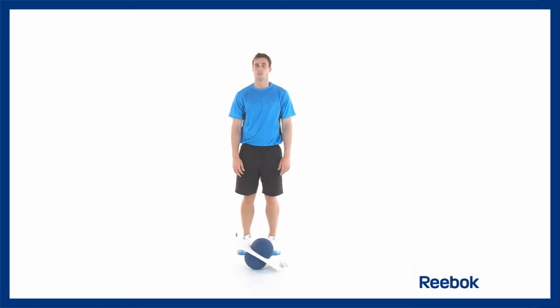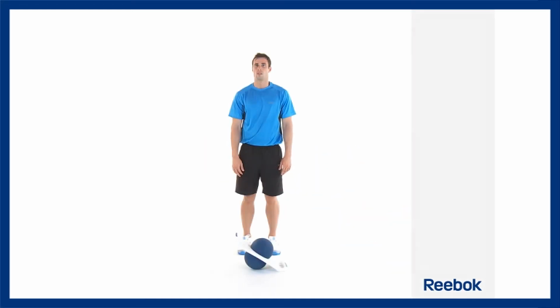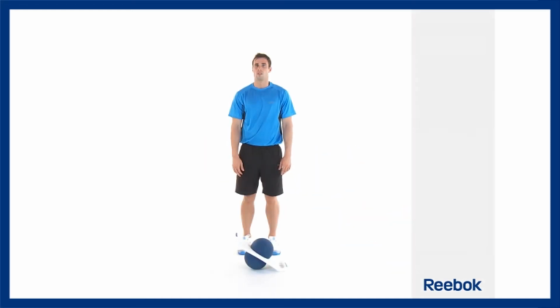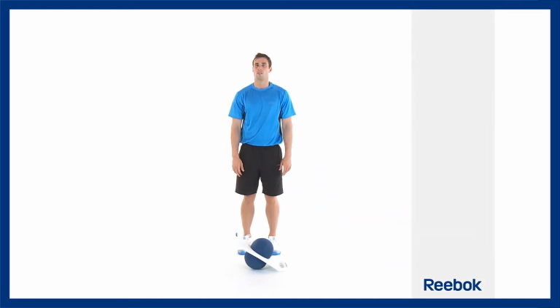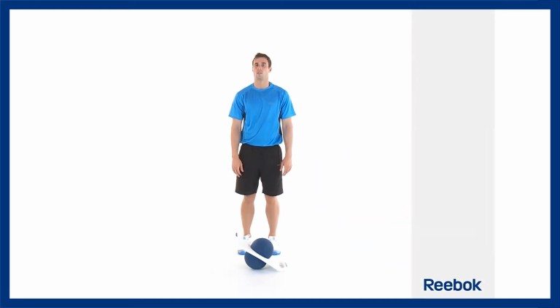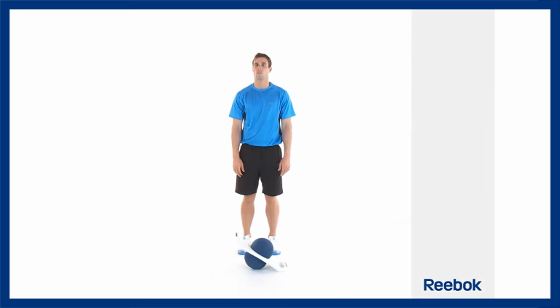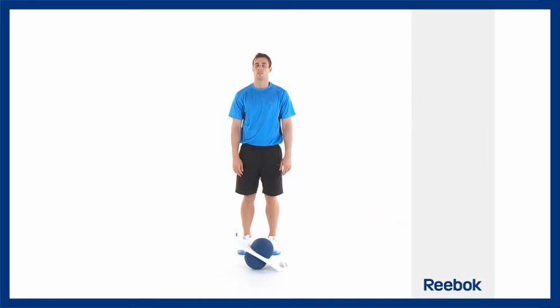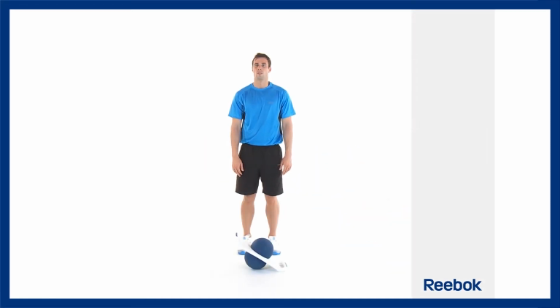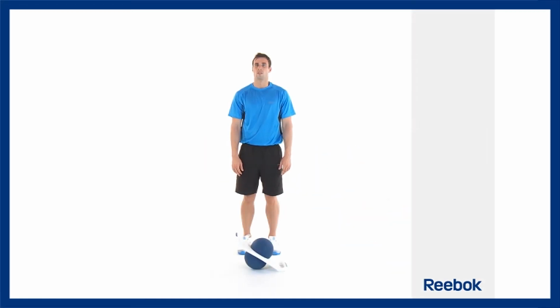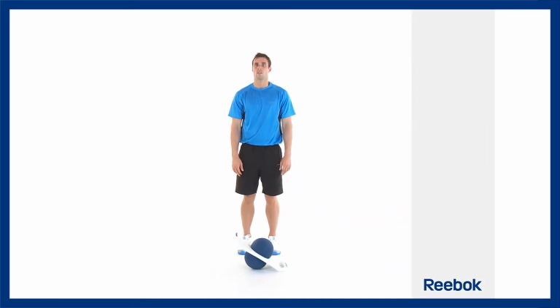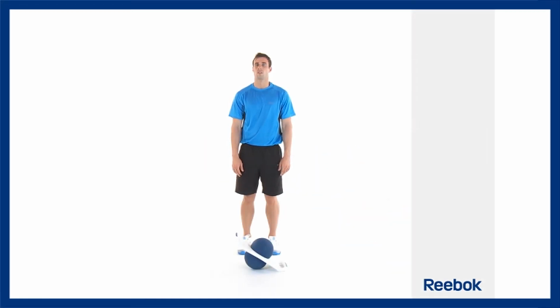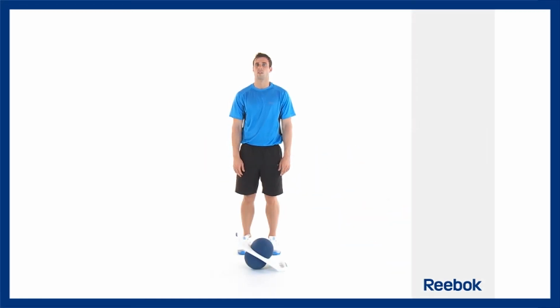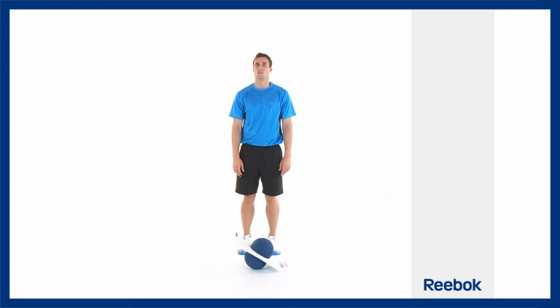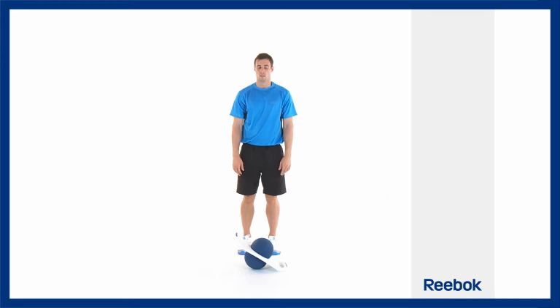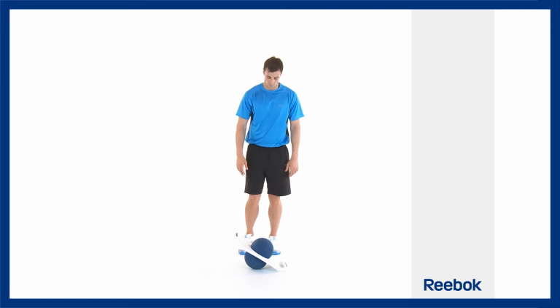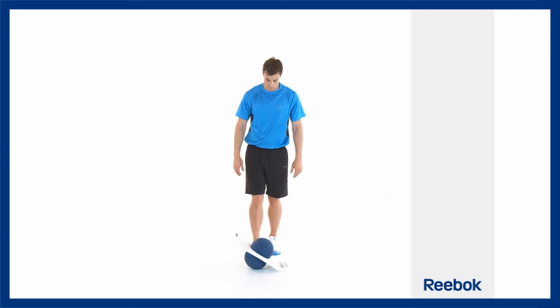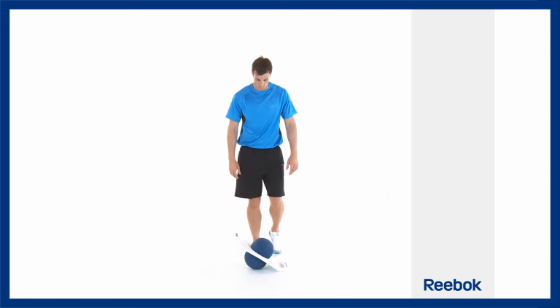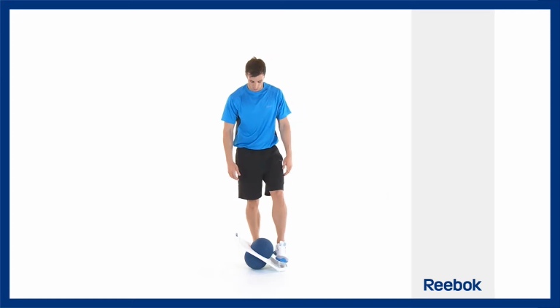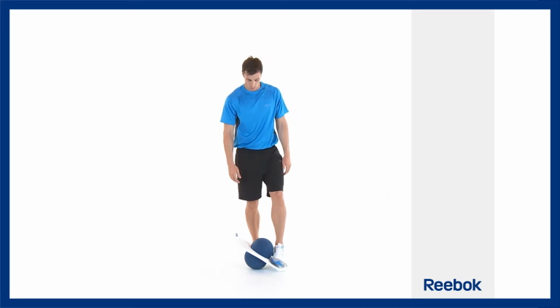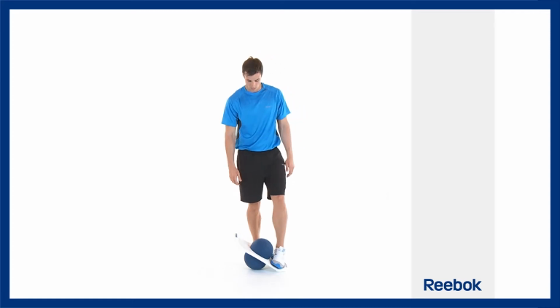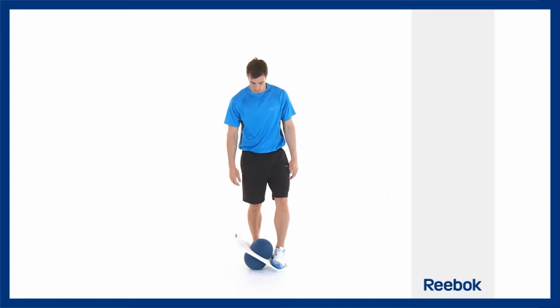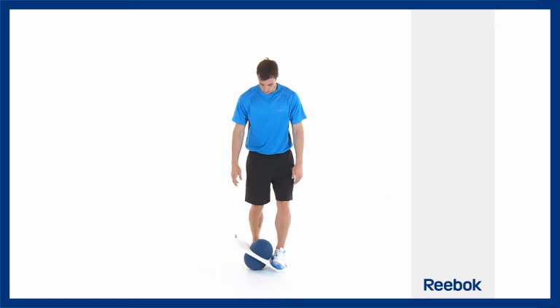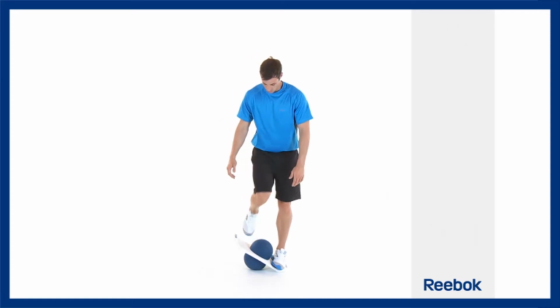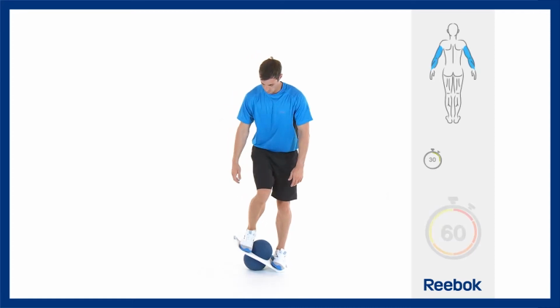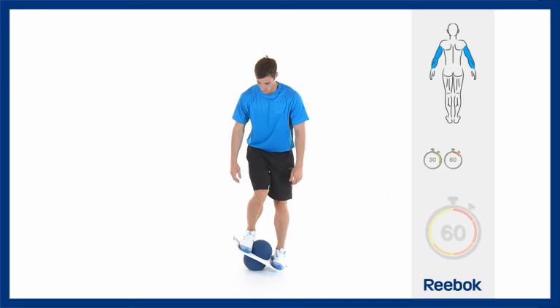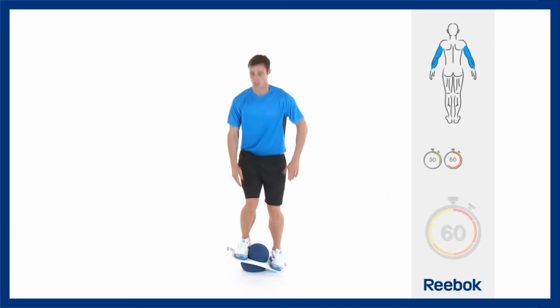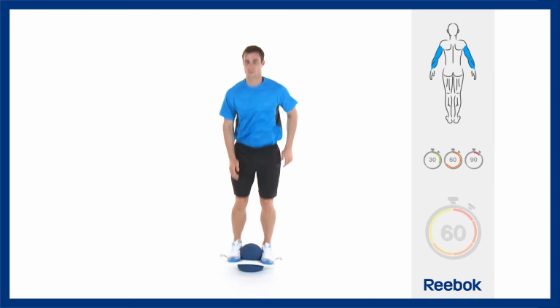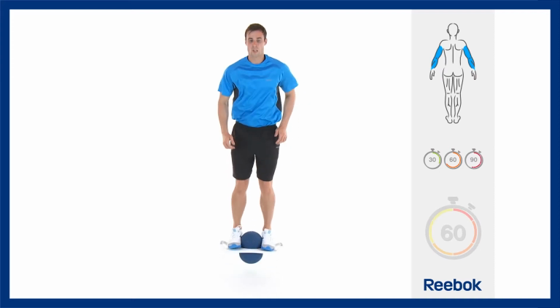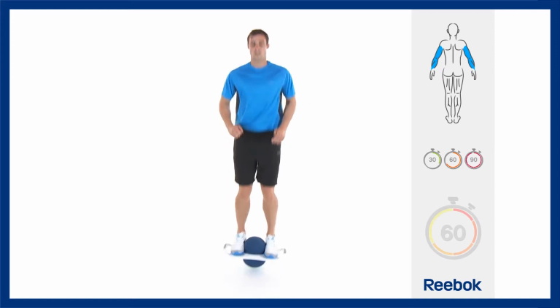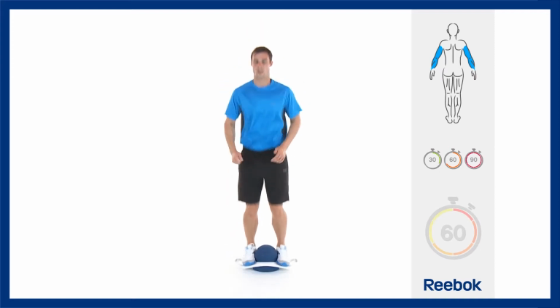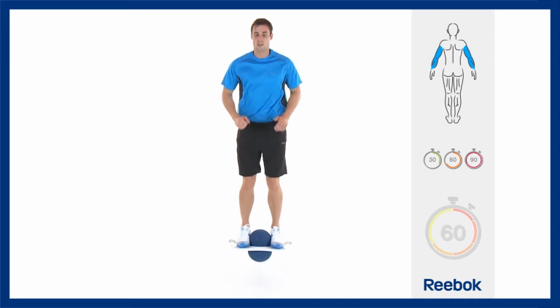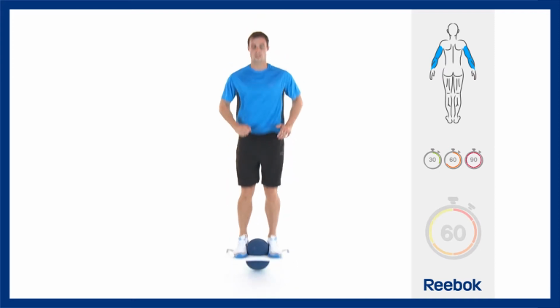This is an advanced exercise in both skill and intensity. Start with a regular bounce, make sure you have a firm grip on the pod, then quickly jump in the air.